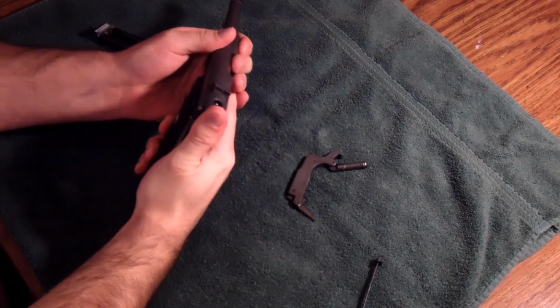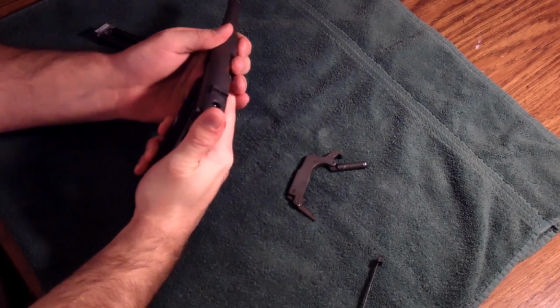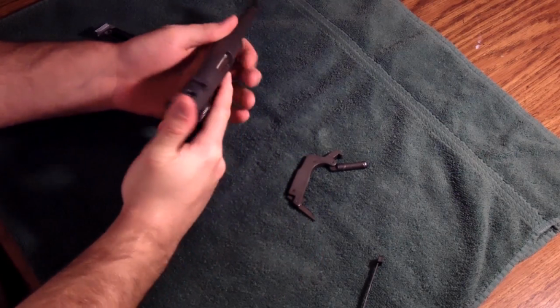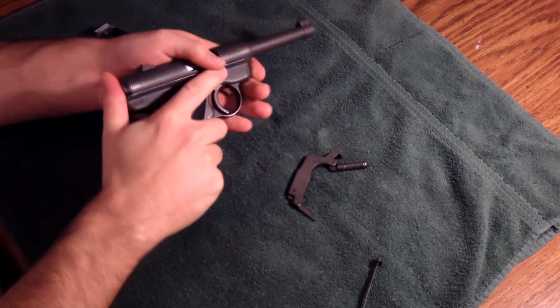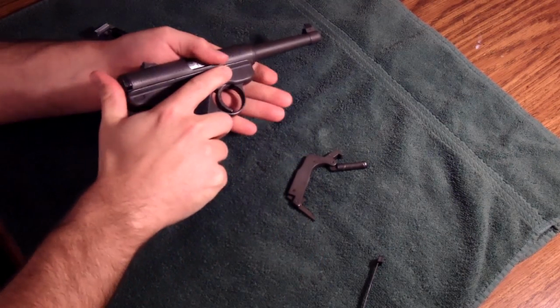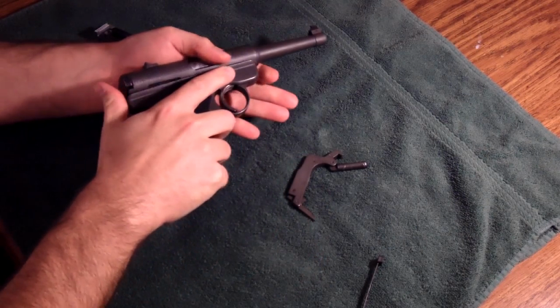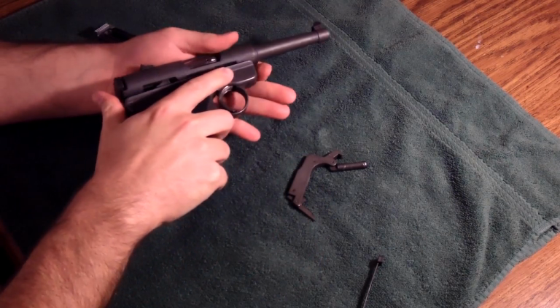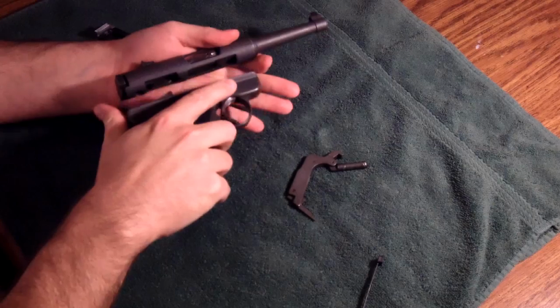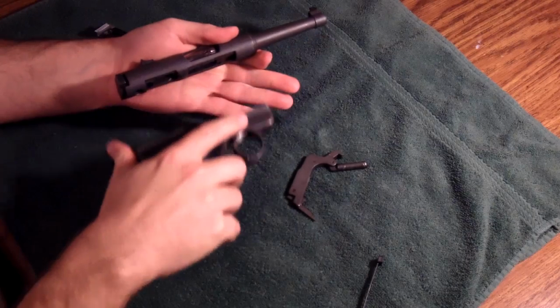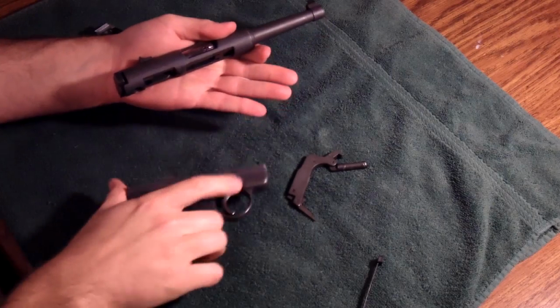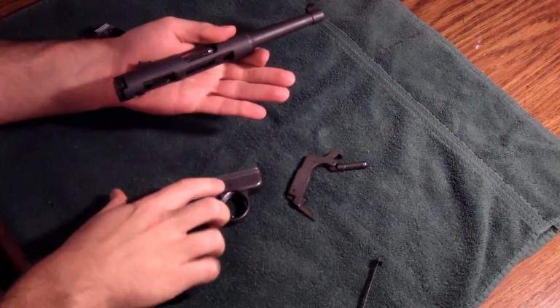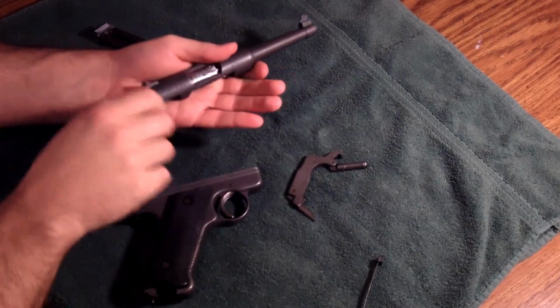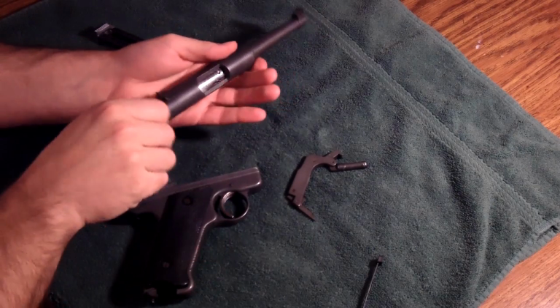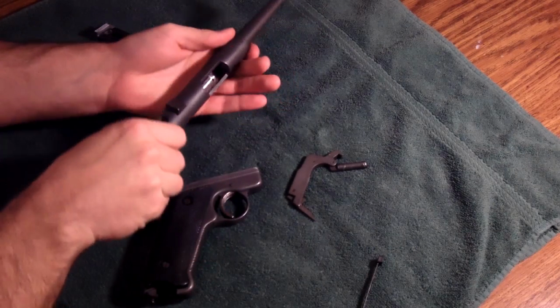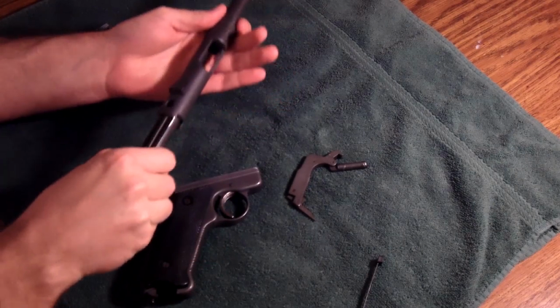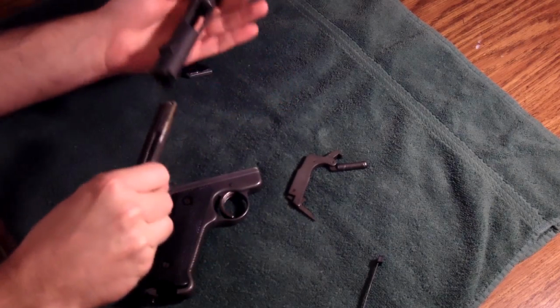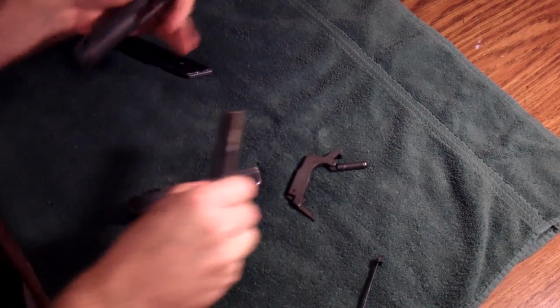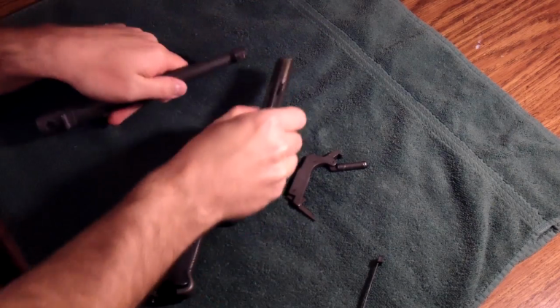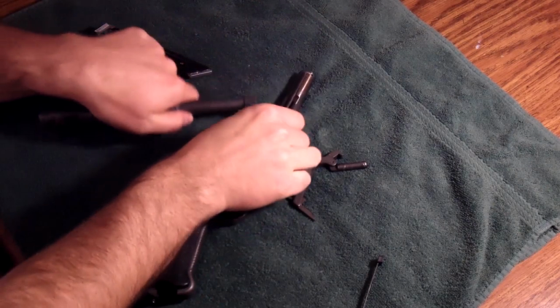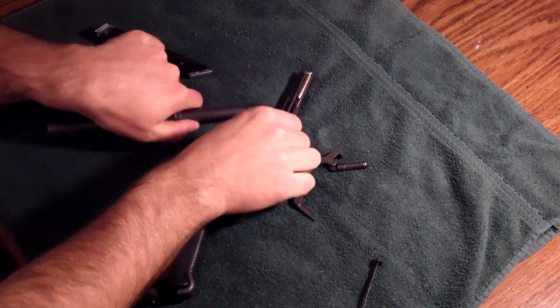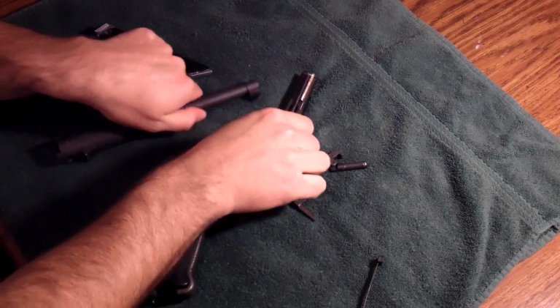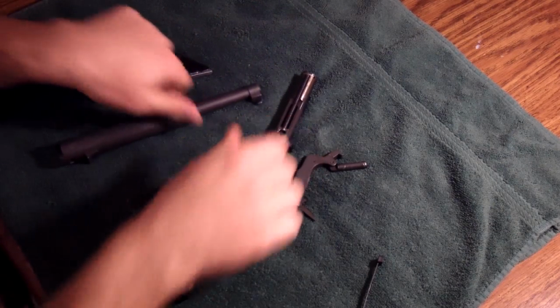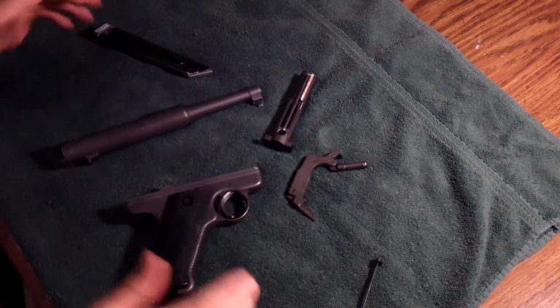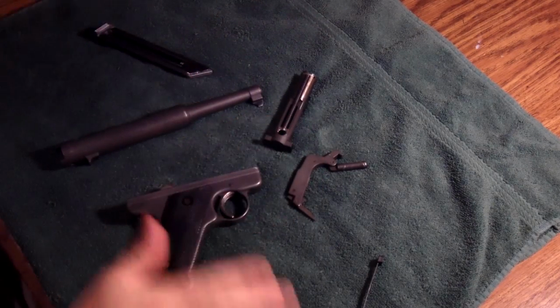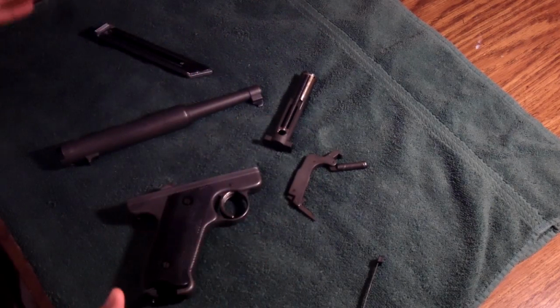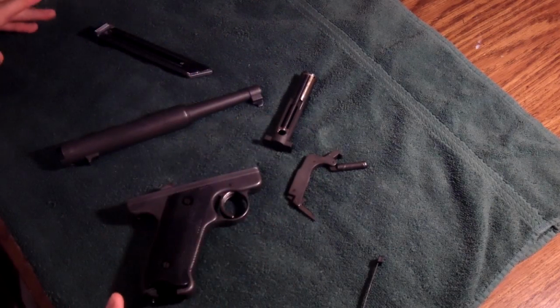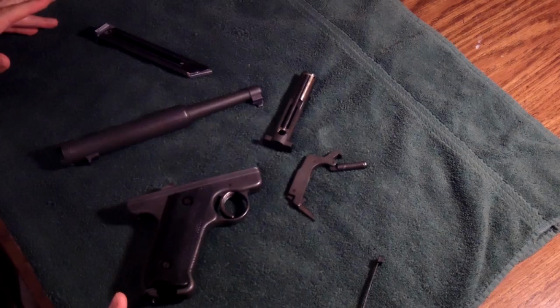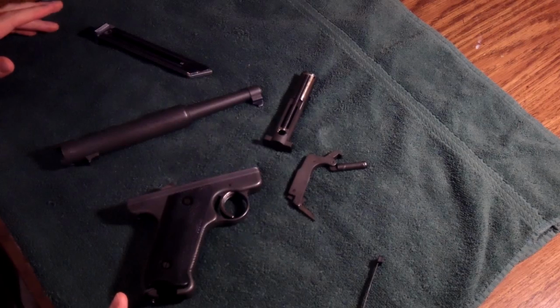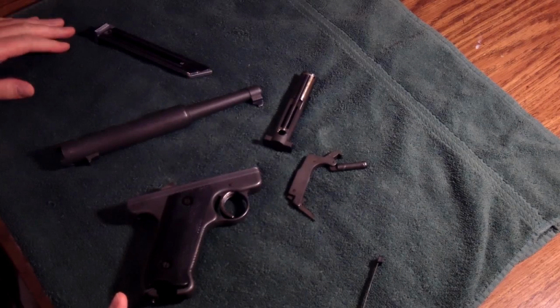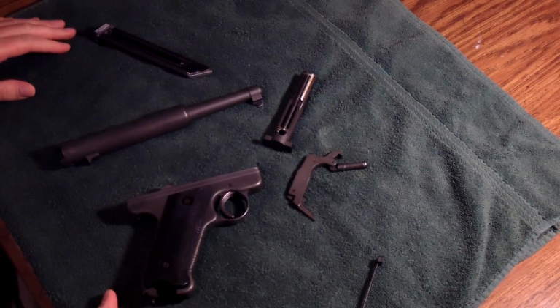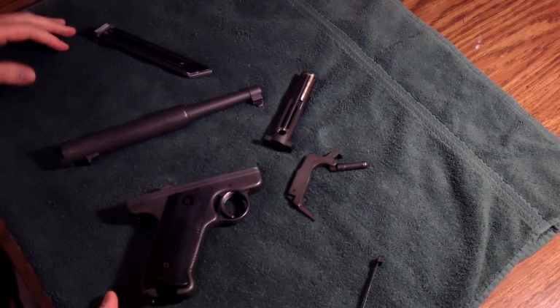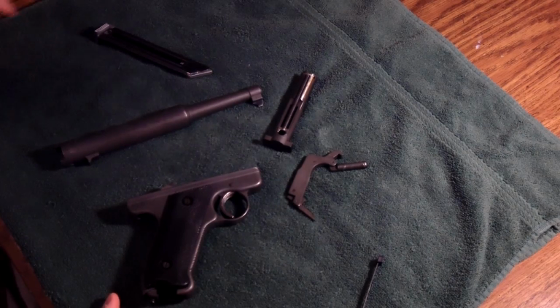Push forward on the receiver, it comes off of the frame, and pull your bolt out. And there you go — that's a fully stripped Mark 1.